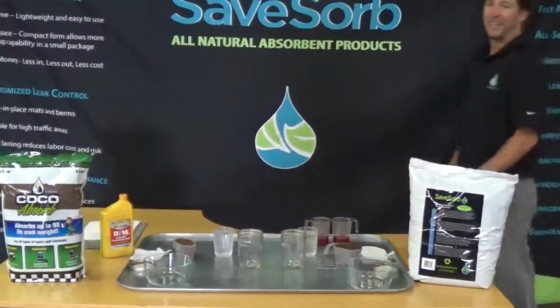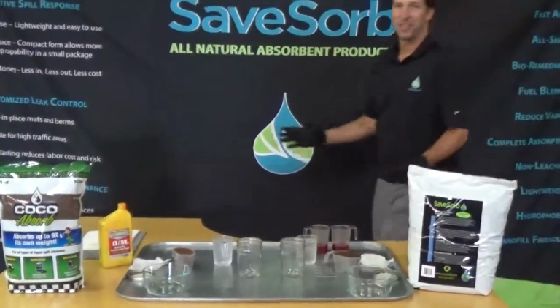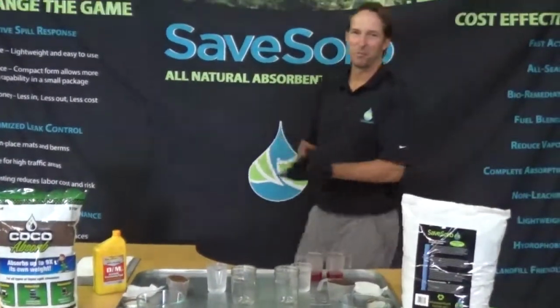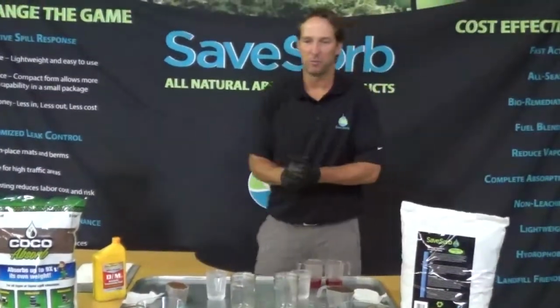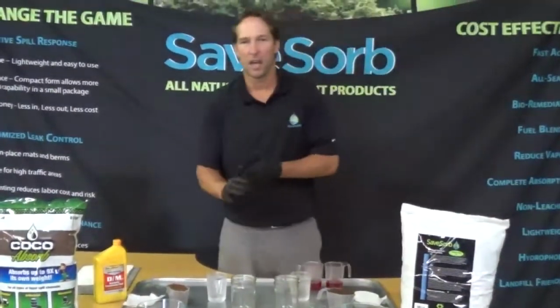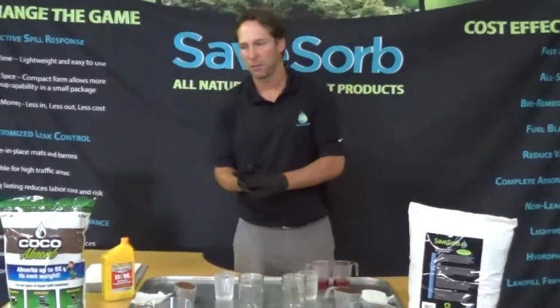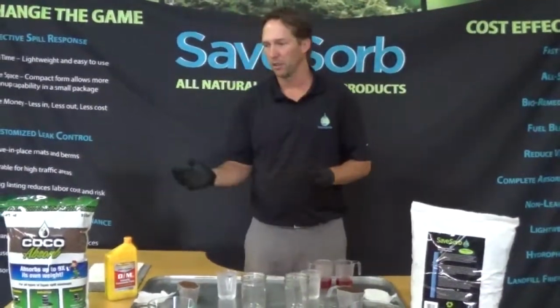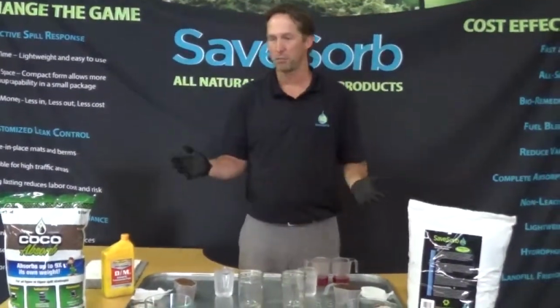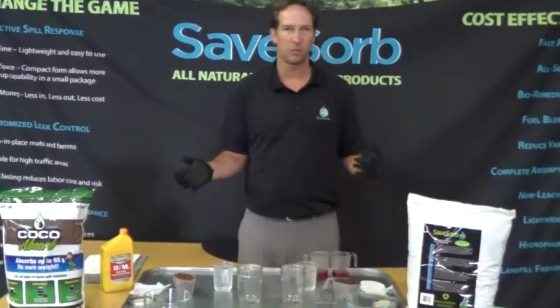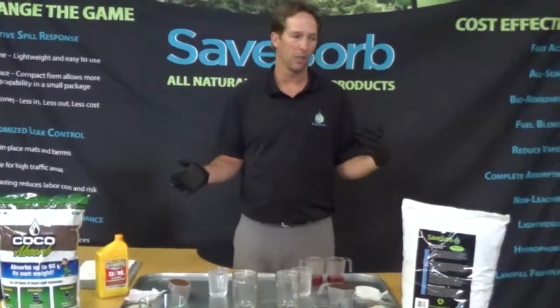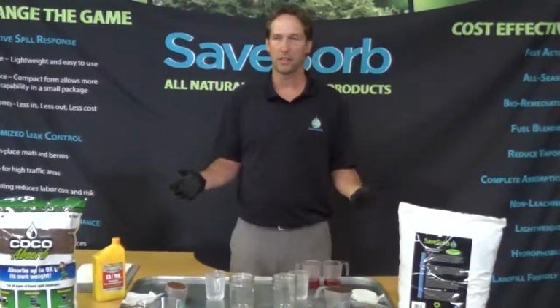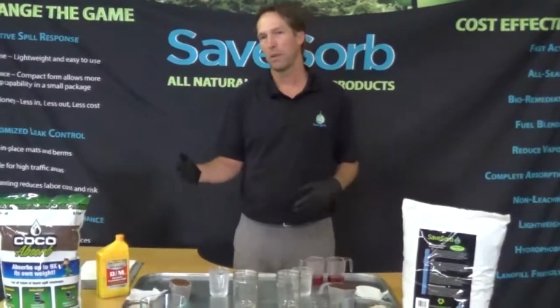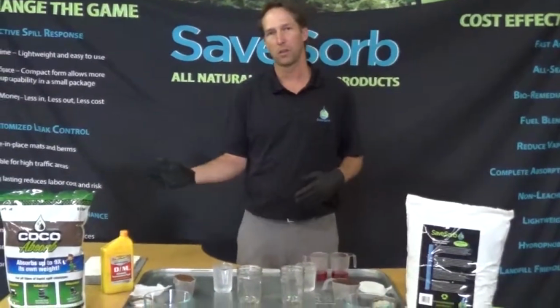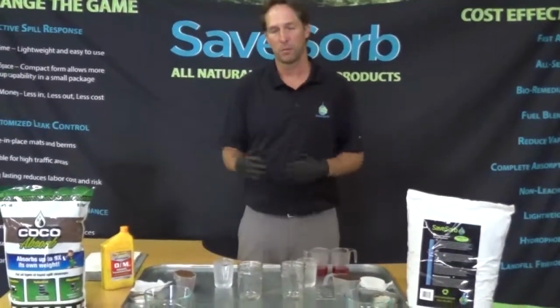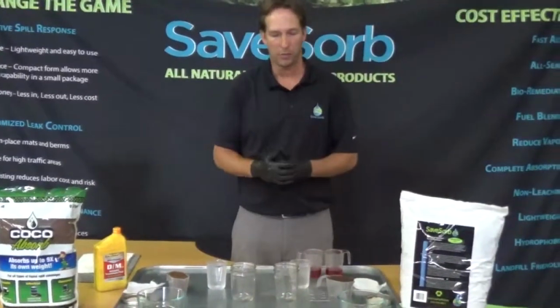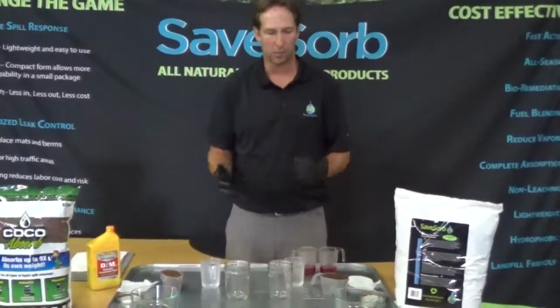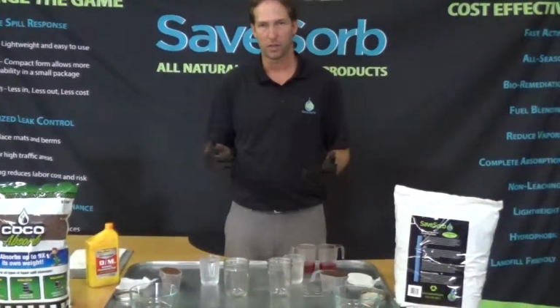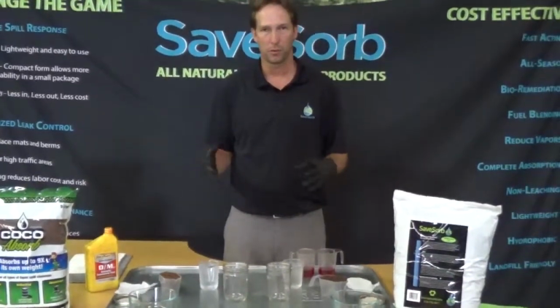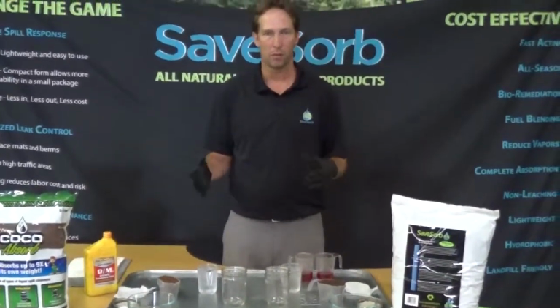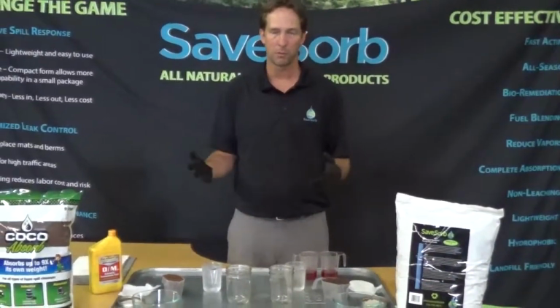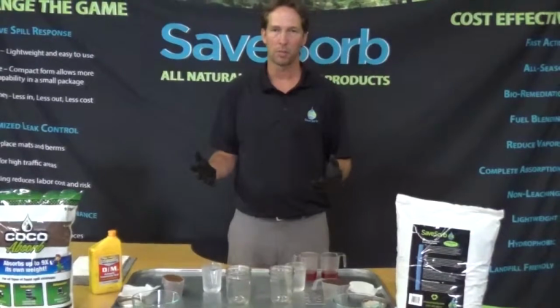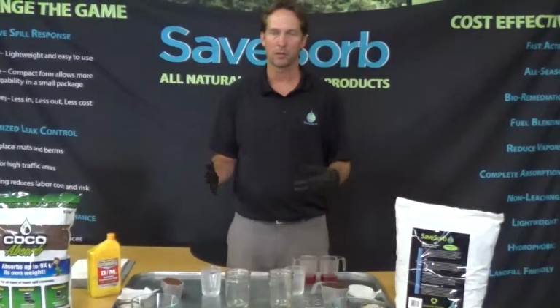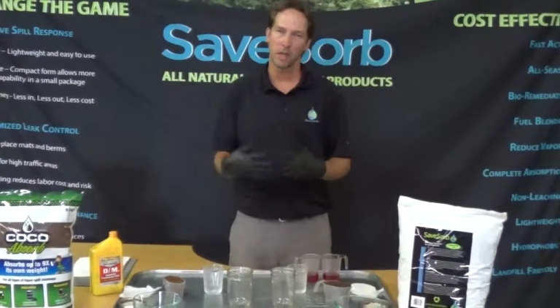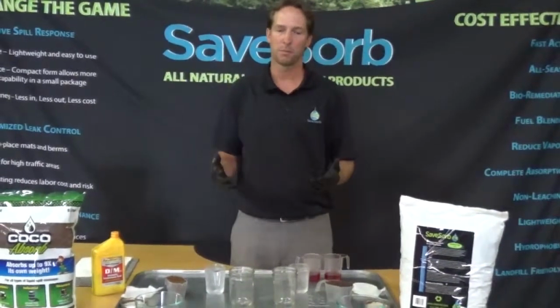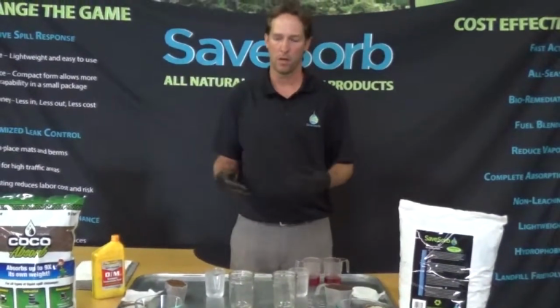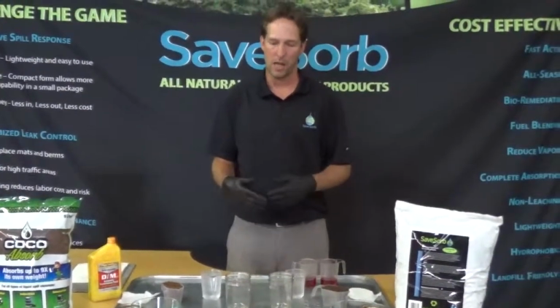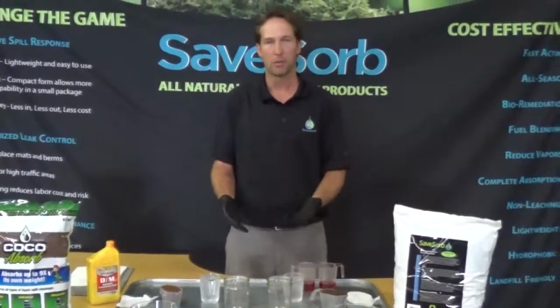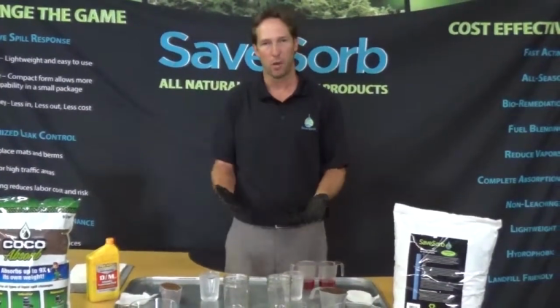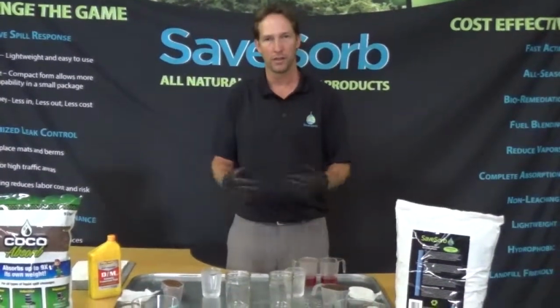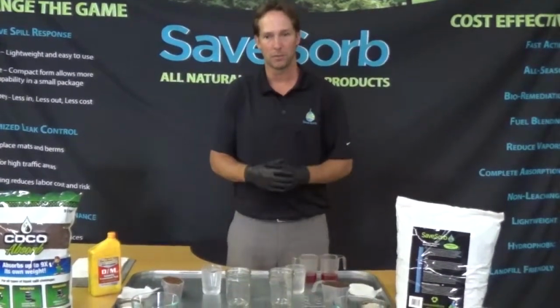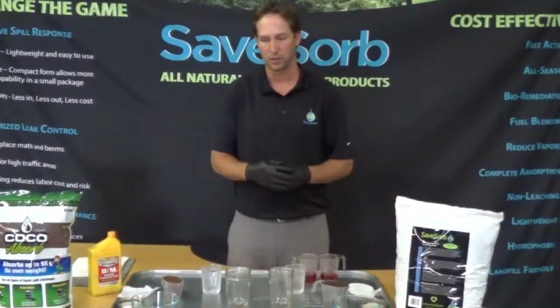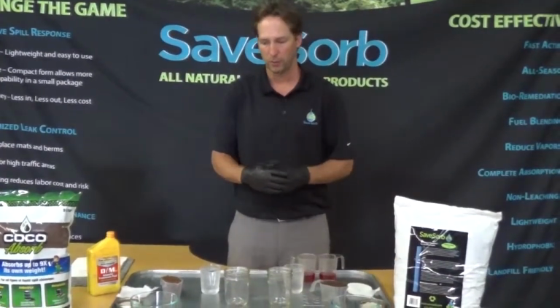Hi, it's Chase again from SaveSorb. Today we're going to do a little test demonstration between SaveSorb and Cocoa Absorb. We've got a couple questions on Cocoa Absorb and how it works with some of the cocoa products. We've done tests before, but today we're going to do a water or leaching demonstration to show how they work.